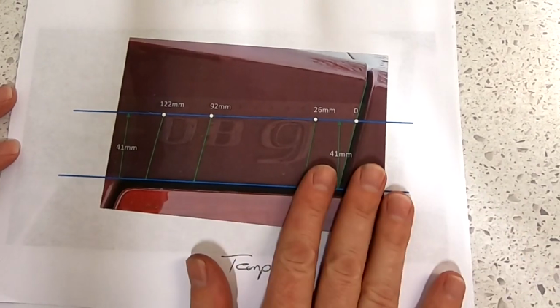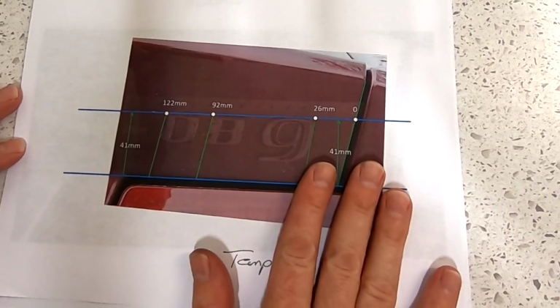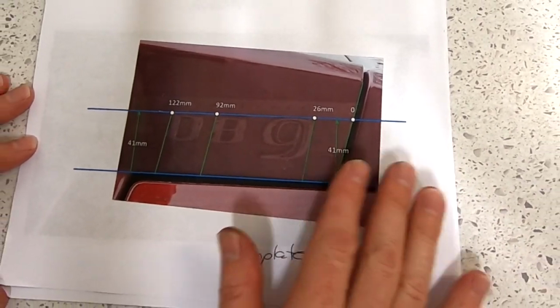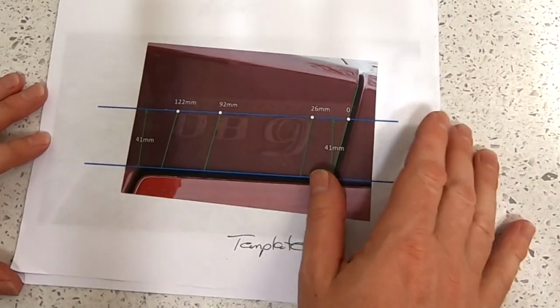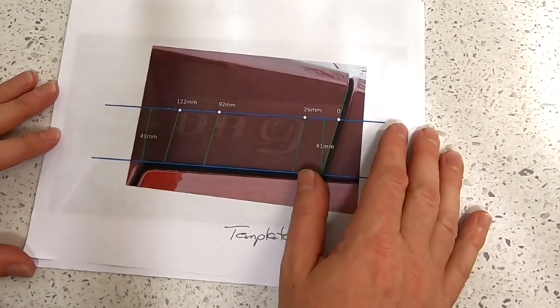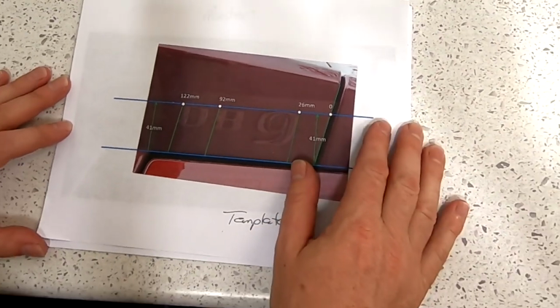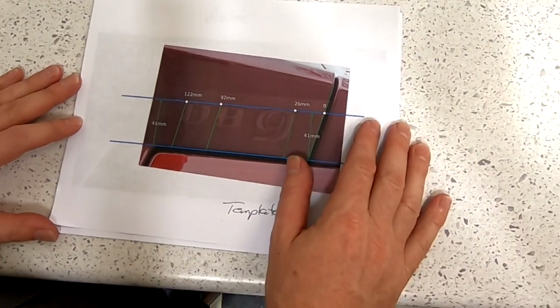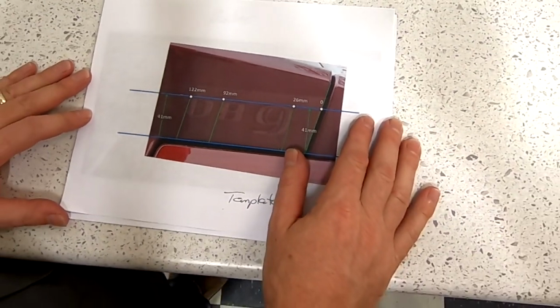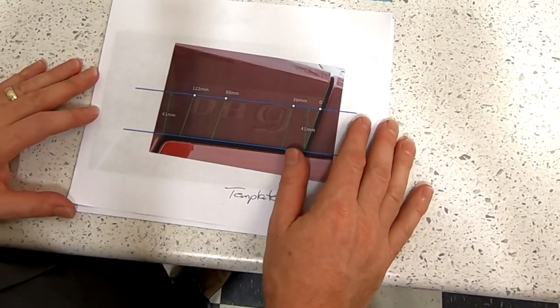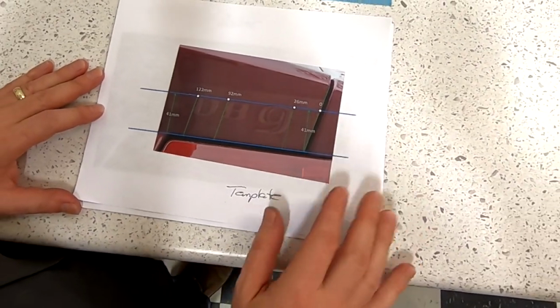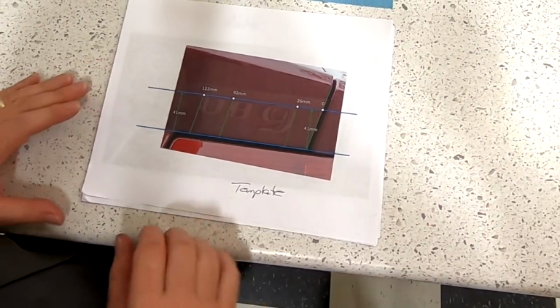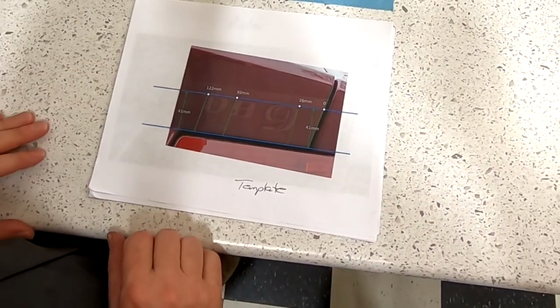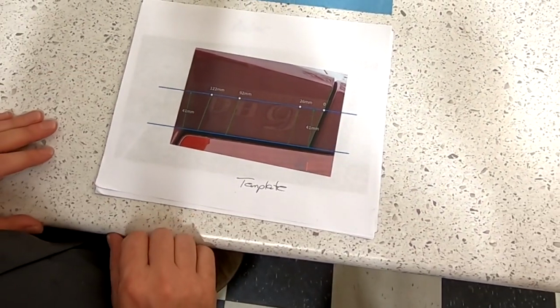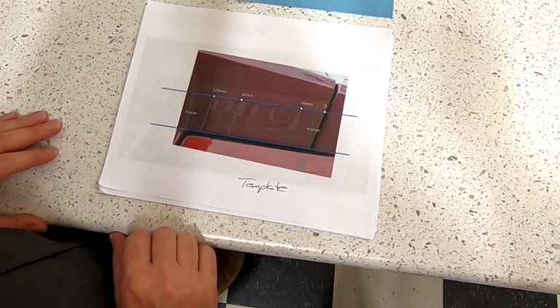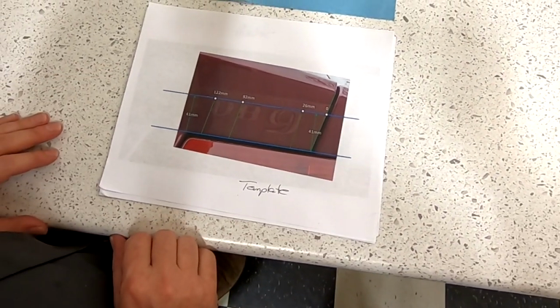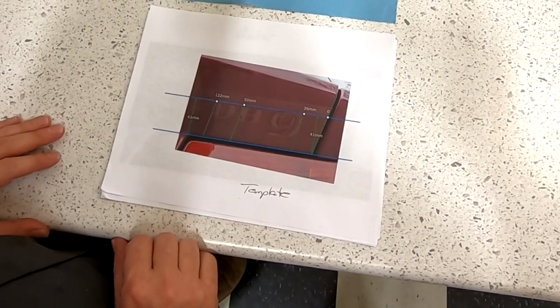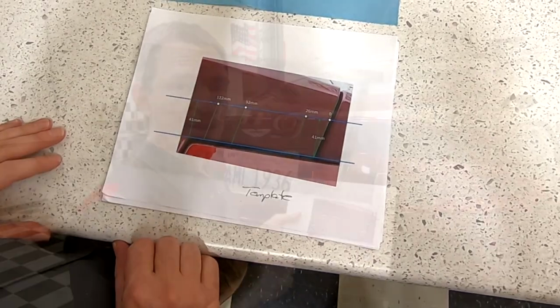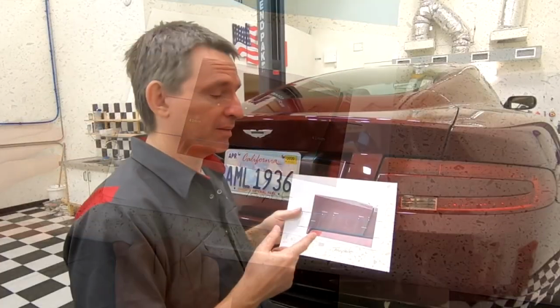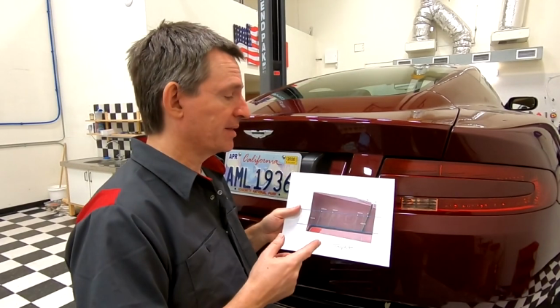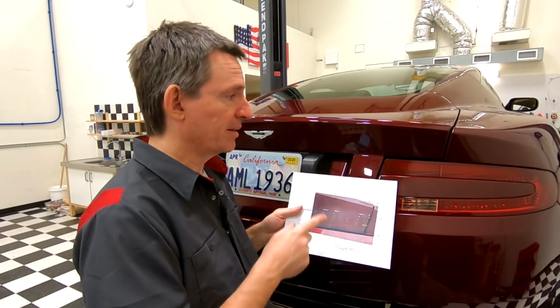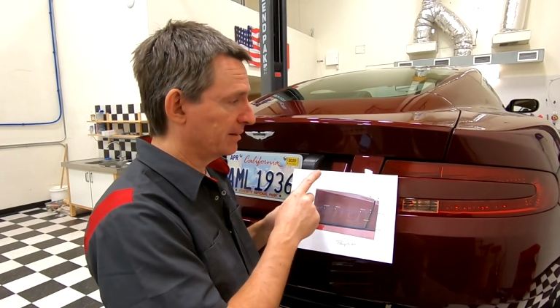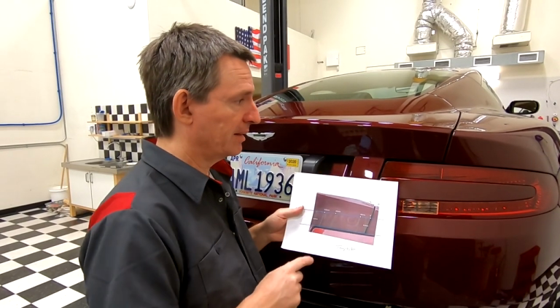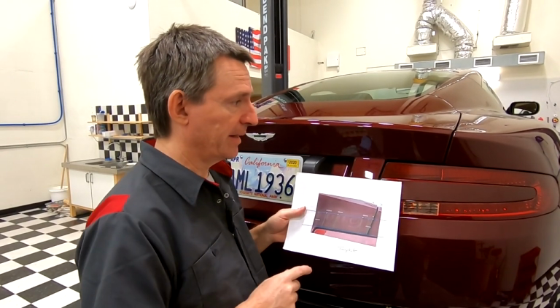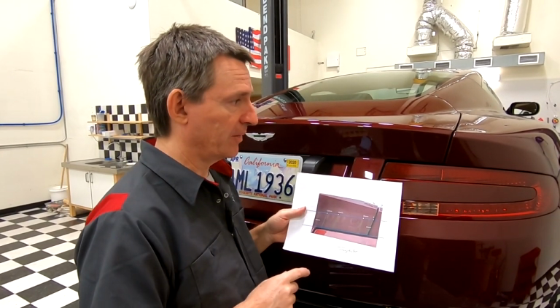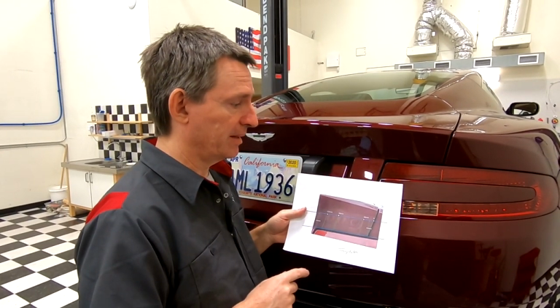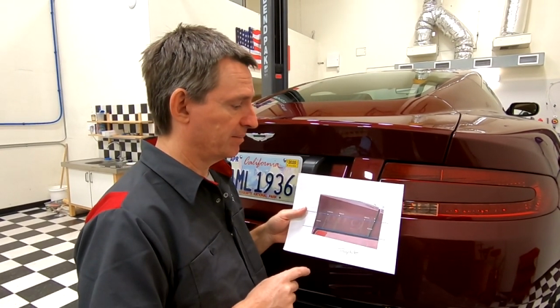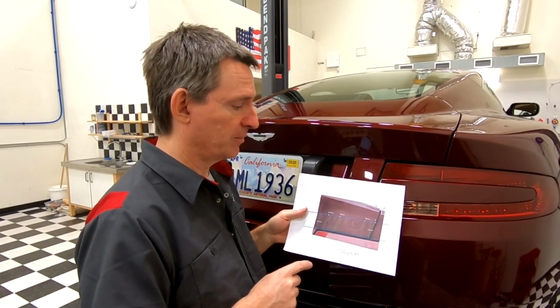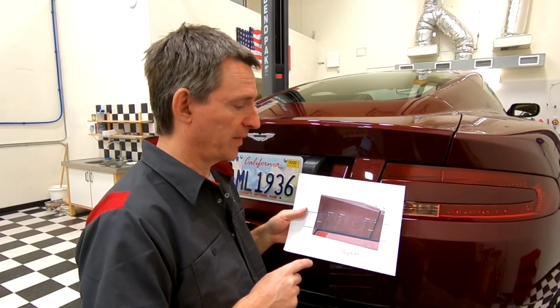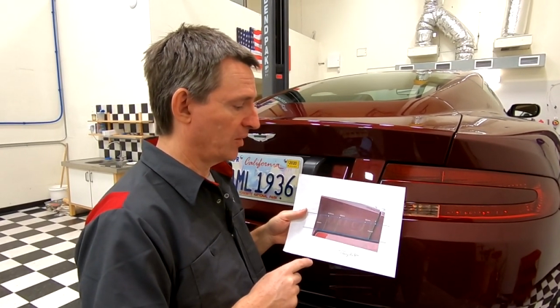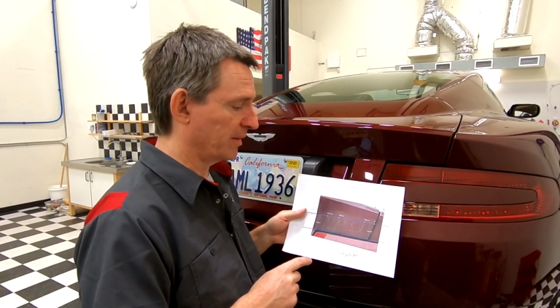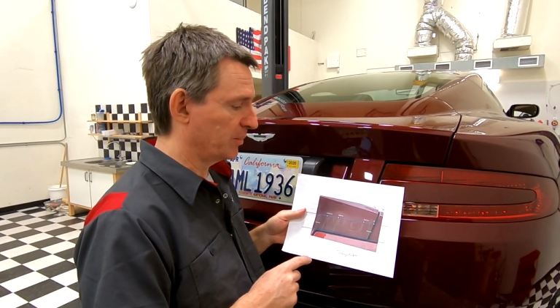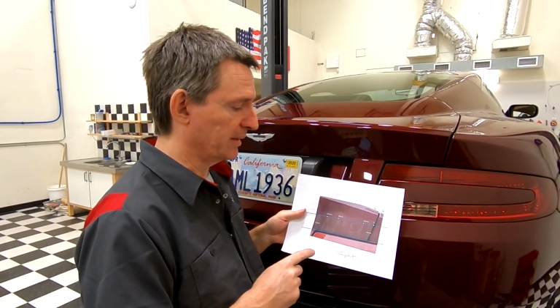This template will be available on the companion blog over at Aston1936.com. Basically it shows the top datum line is 41 millimeters from the bottom of the trunk lid, and I've got references from the right-hand edge. We'll just scoot the letters into those positions and tack them down. Let's head on over and give it a try. Let's get started laying out where they go on the boot lid.